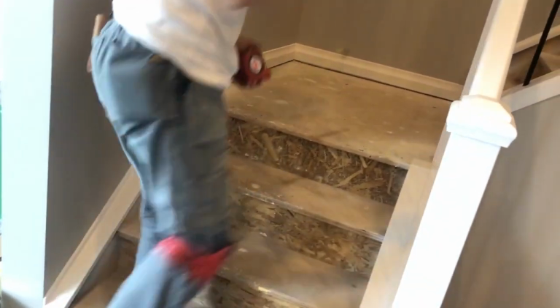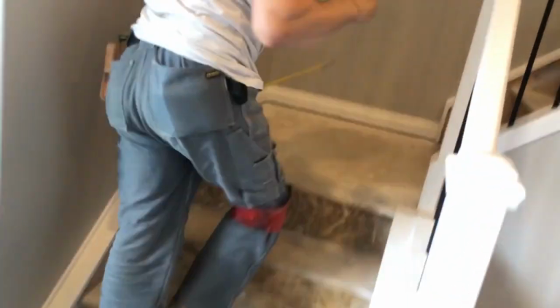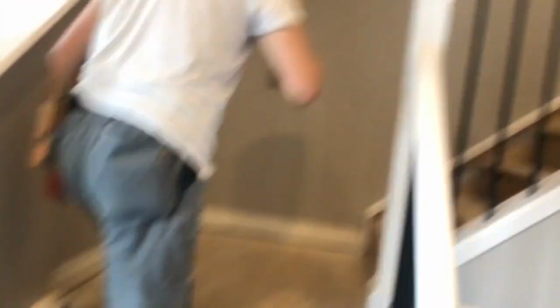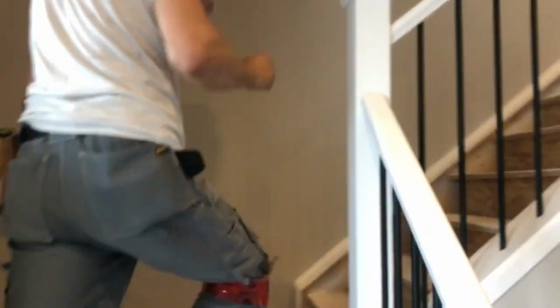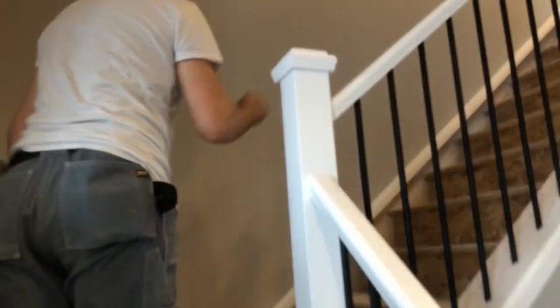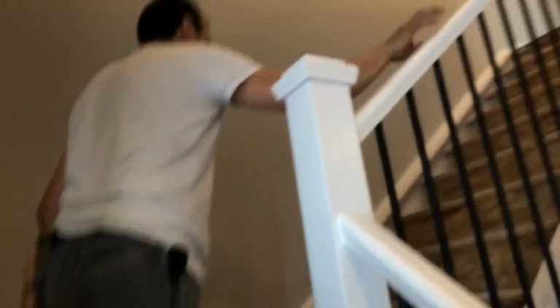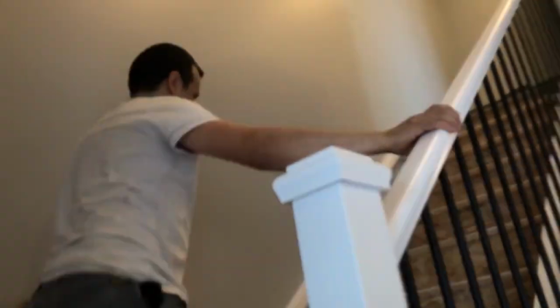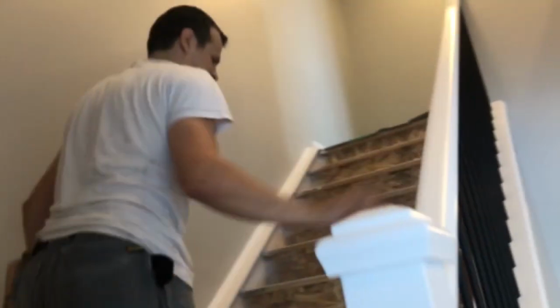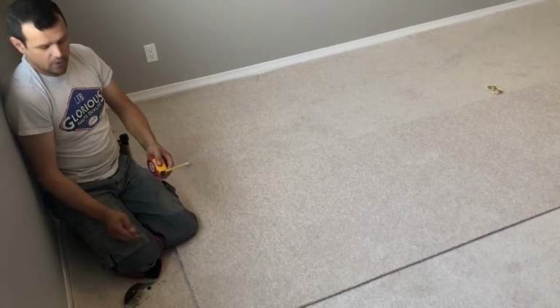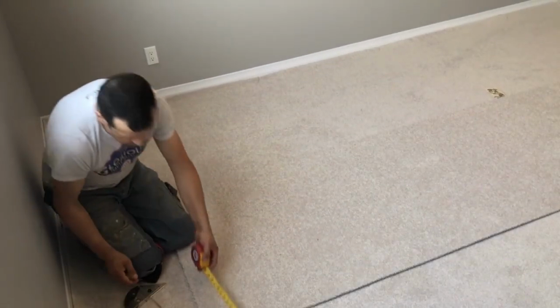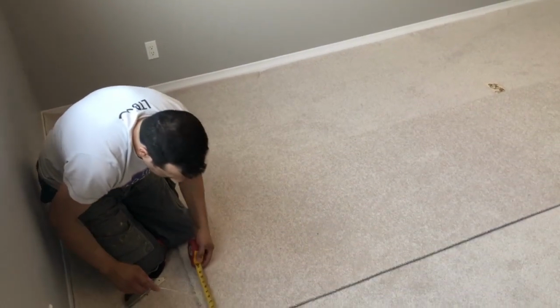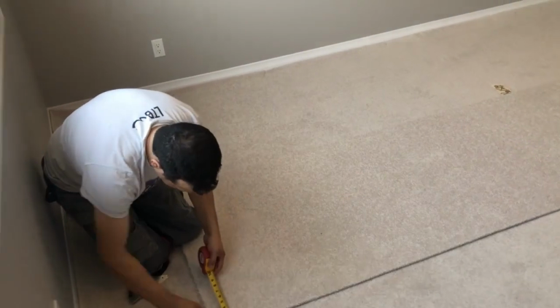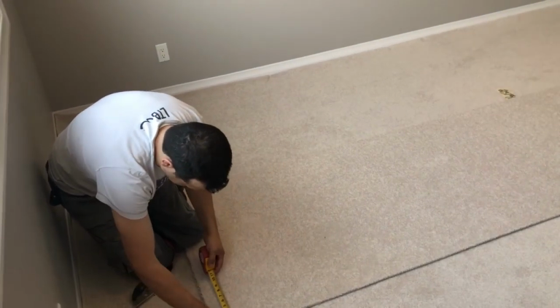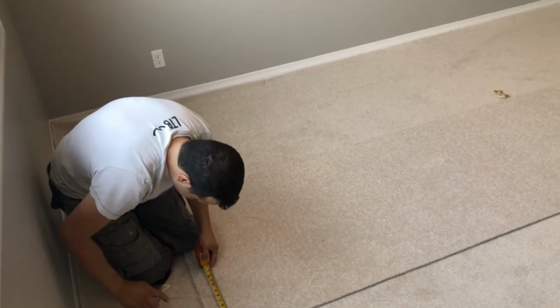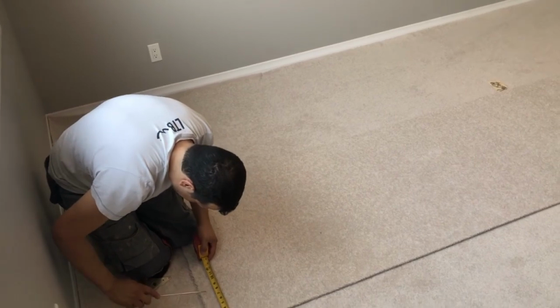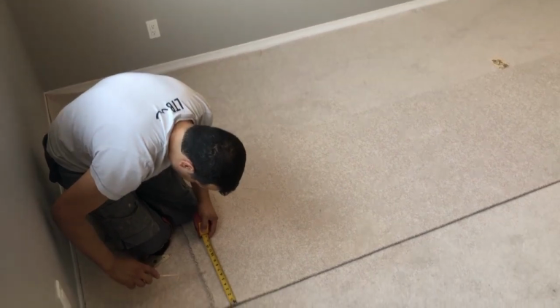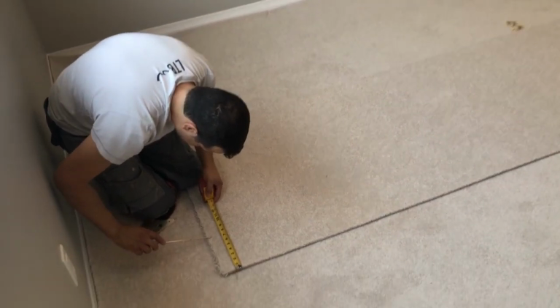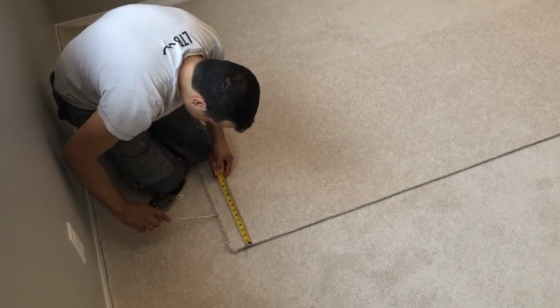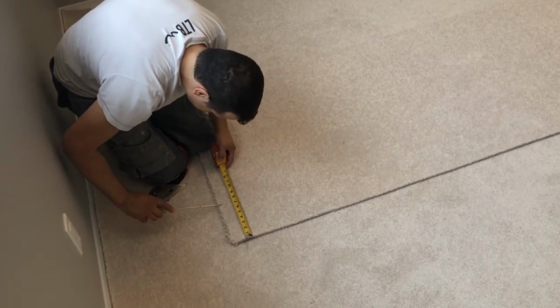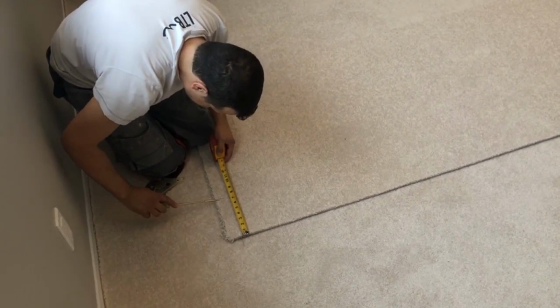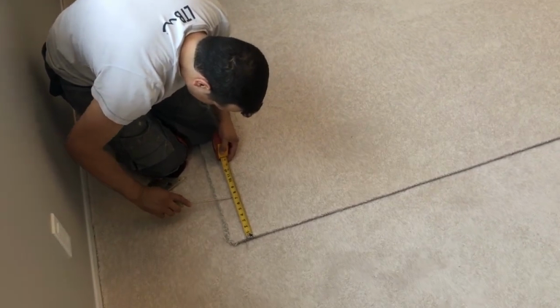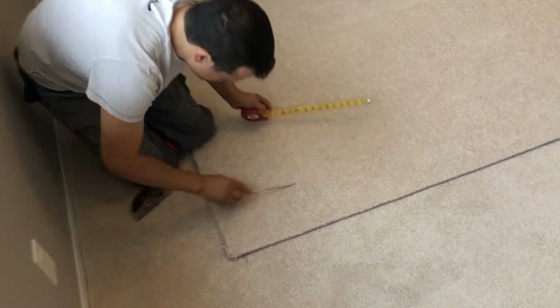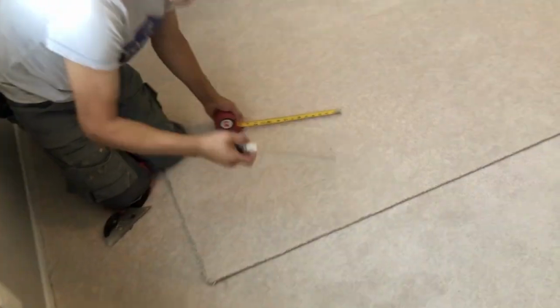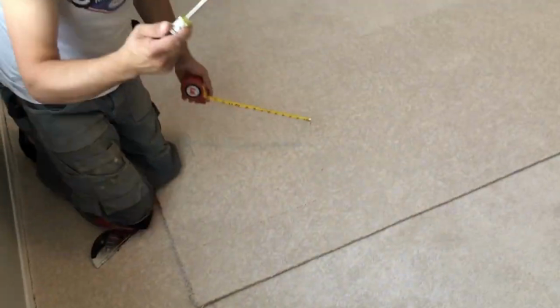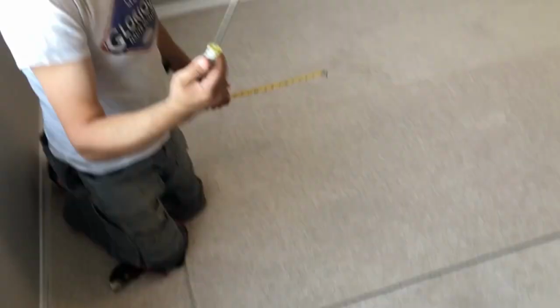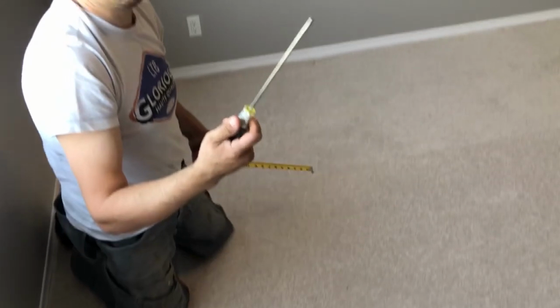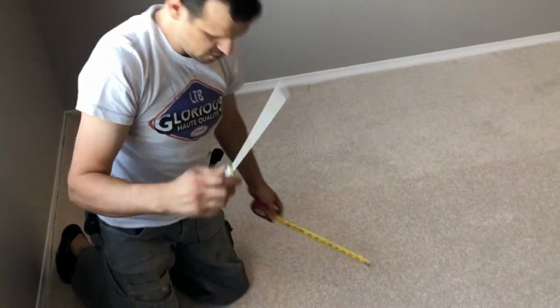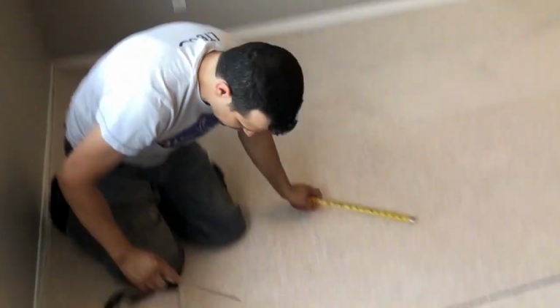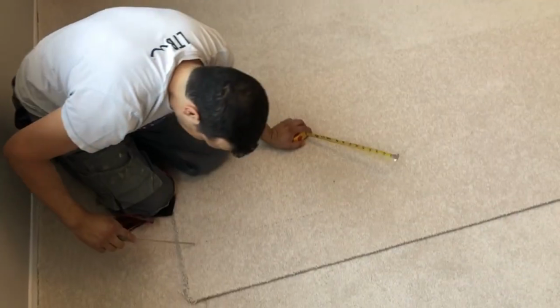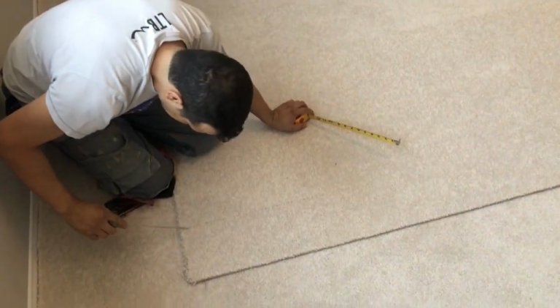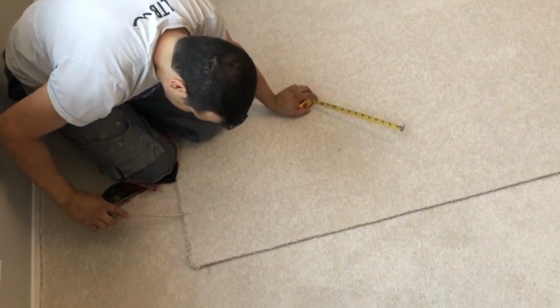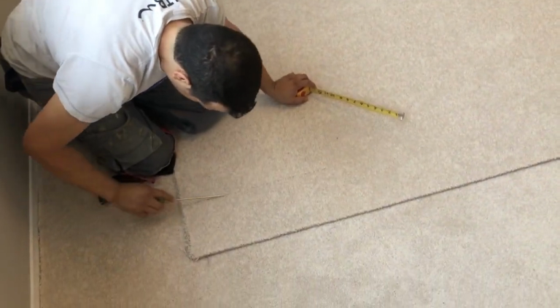Let's go upstairs and cut the carpet. Now I'm going to cut the stringers at 7¼. You can use a screwdriver — a fast screwdriver — to make a straight line.